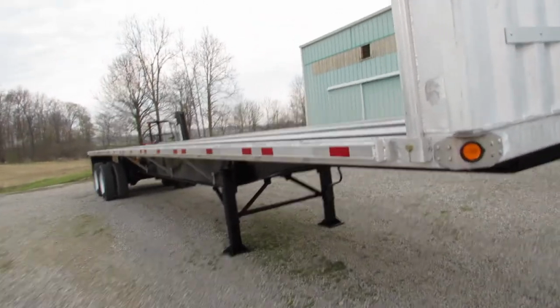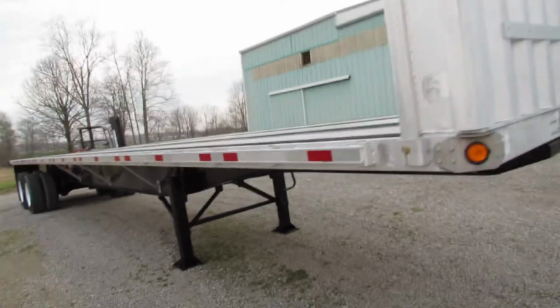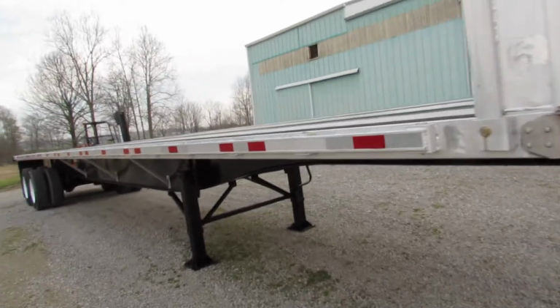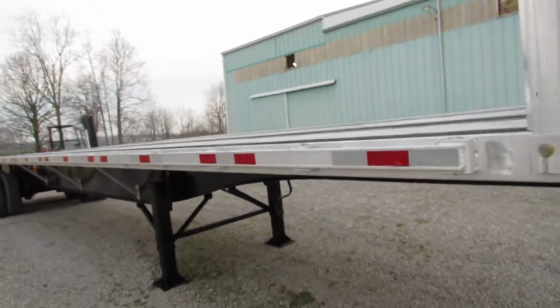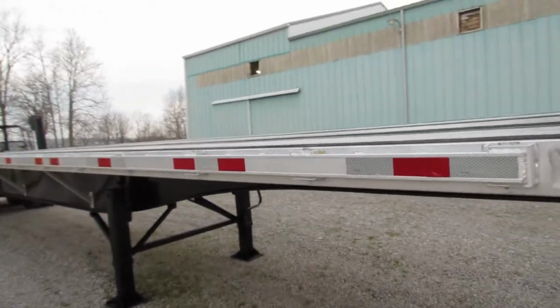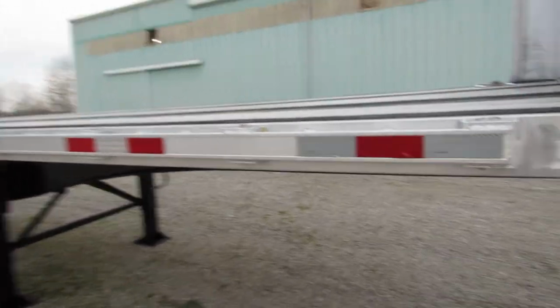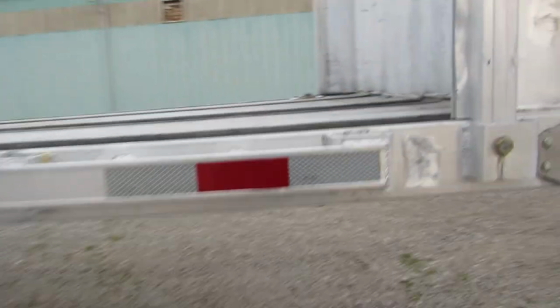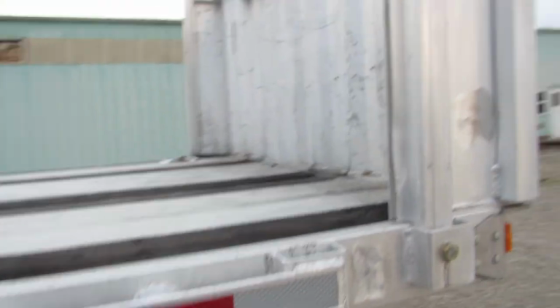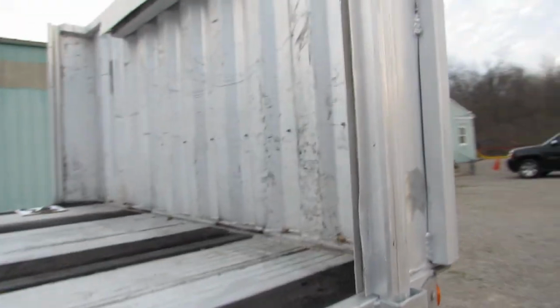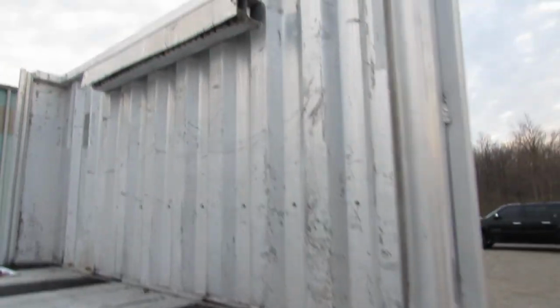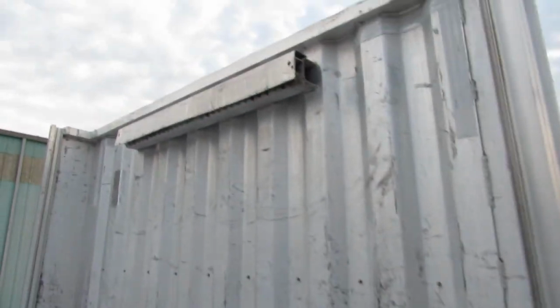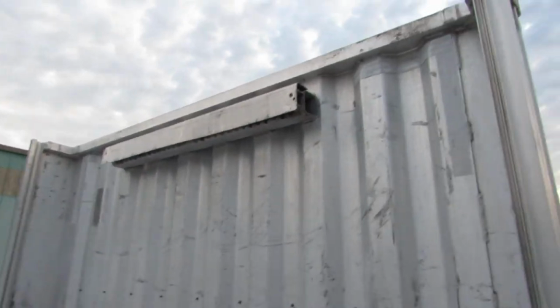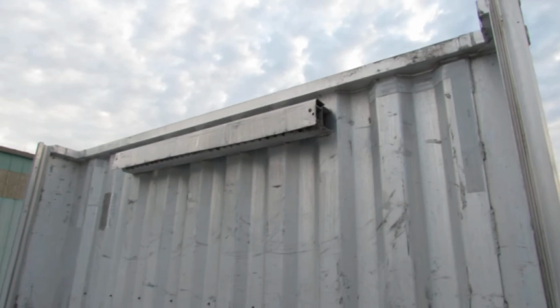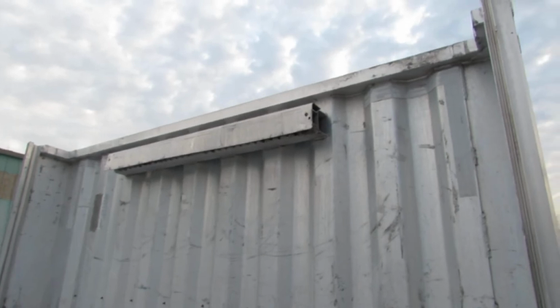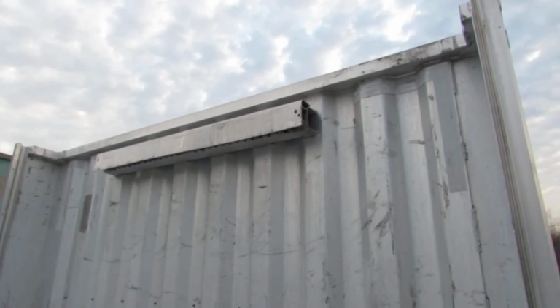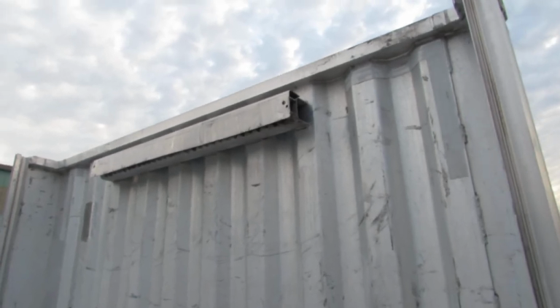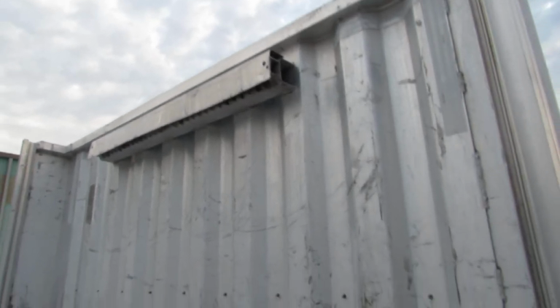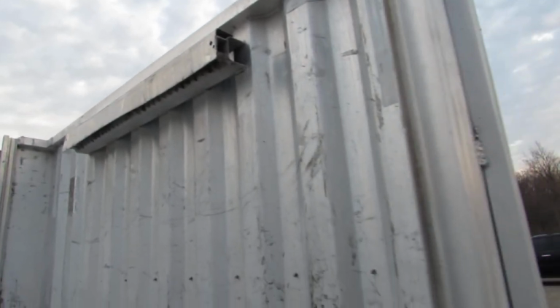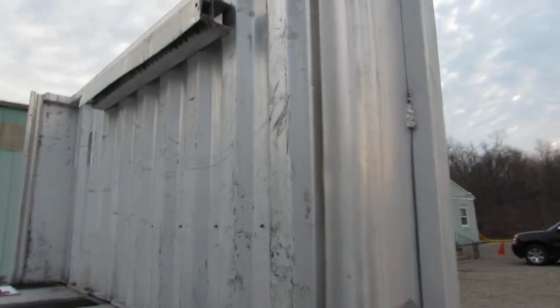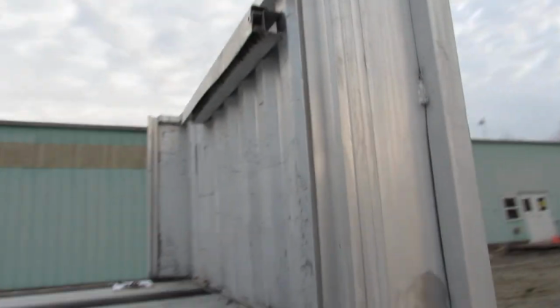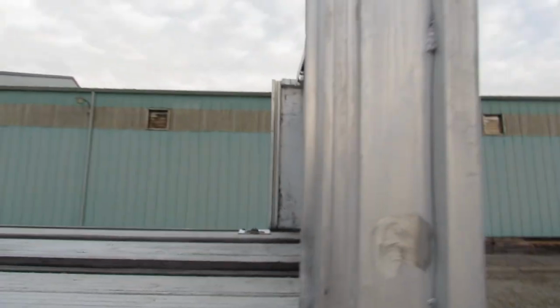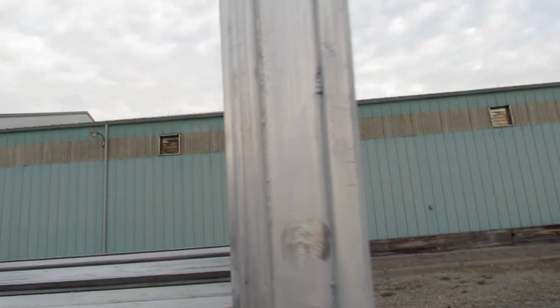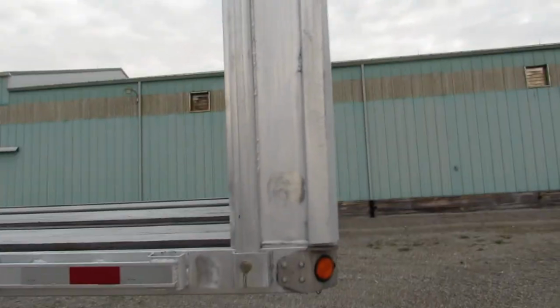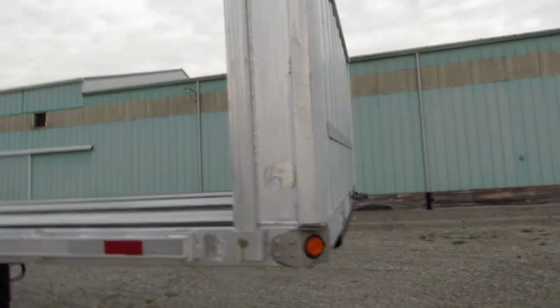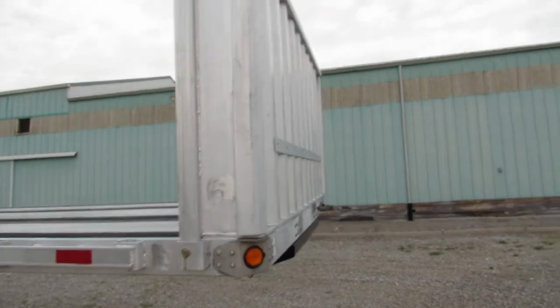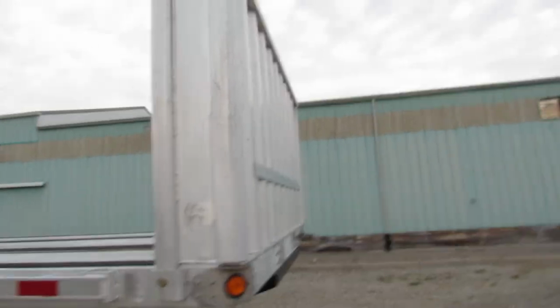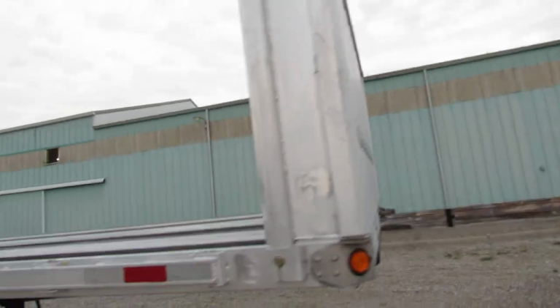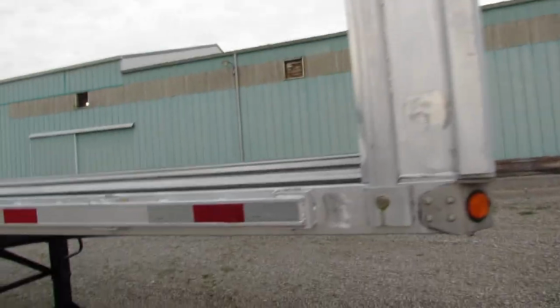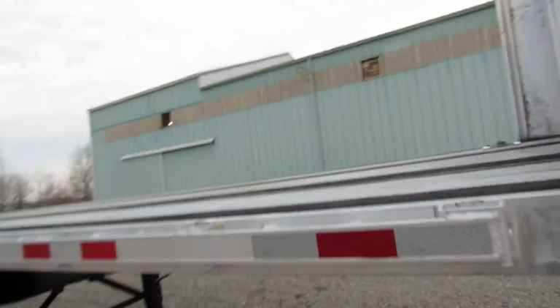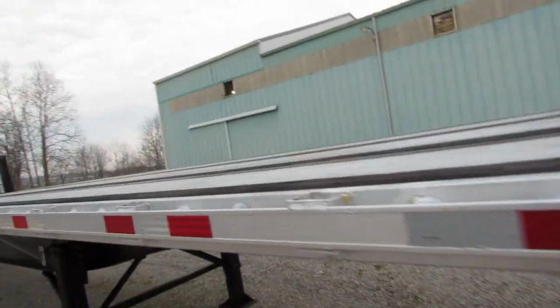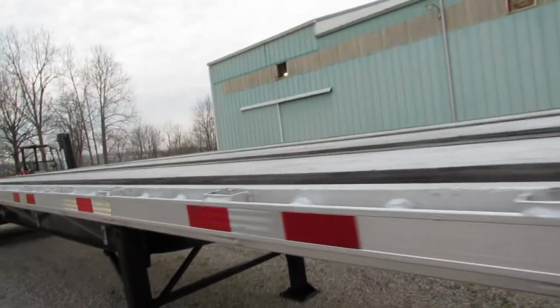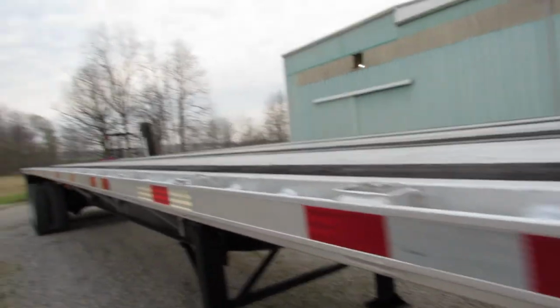It's 102 wide, beautiful unit. It has an aluminum headache rack and a chain hook up on the headboard for you. The unit's been straightened up, it's in great shape folks. This is going to be a beautiful unit going down the road.